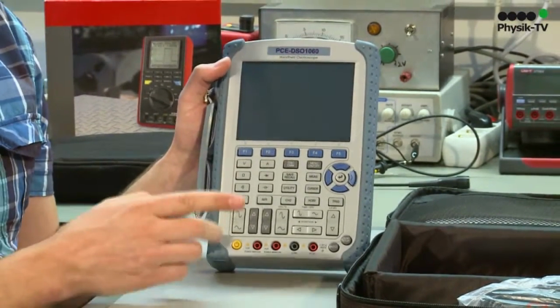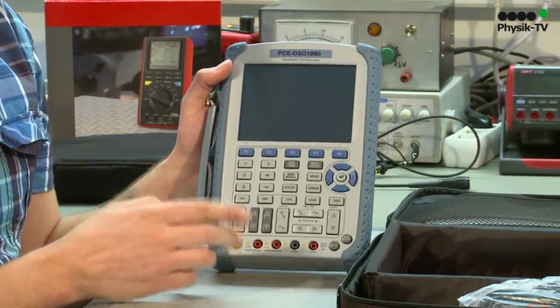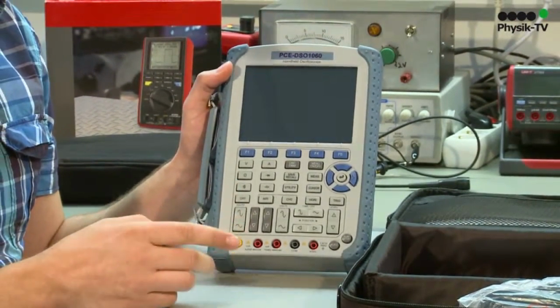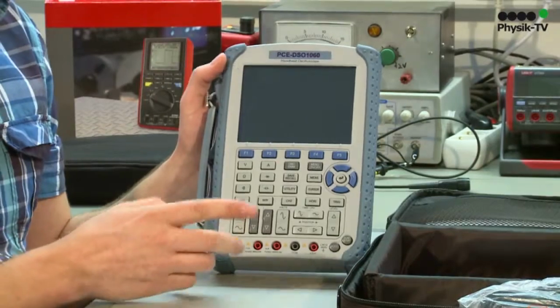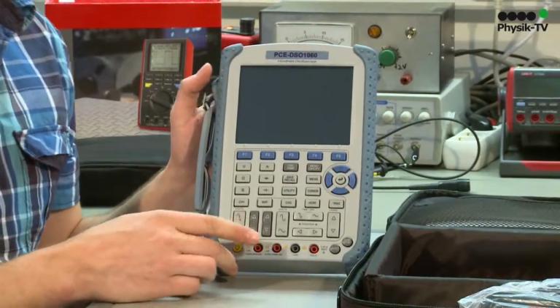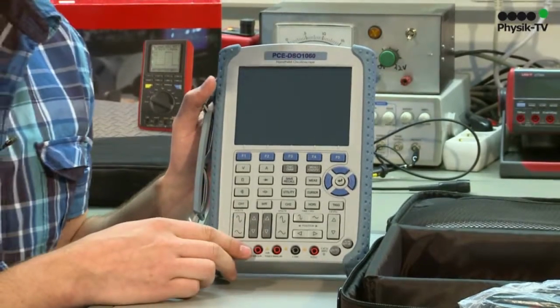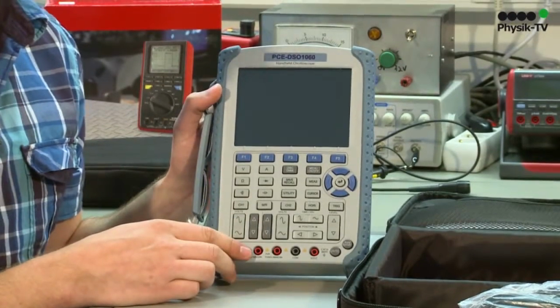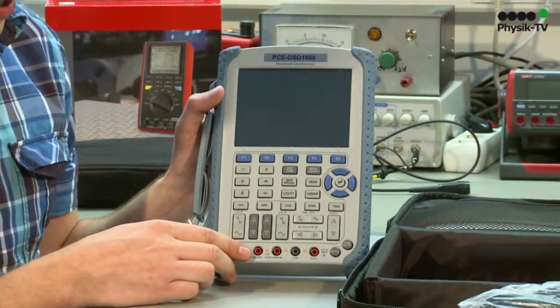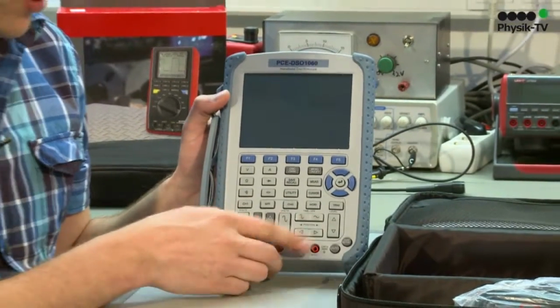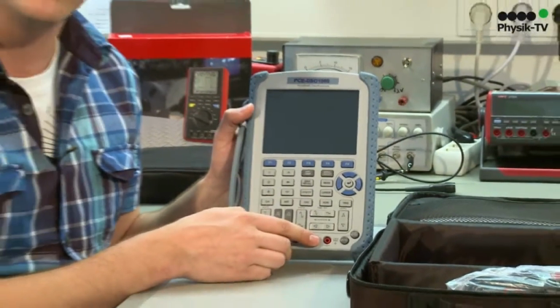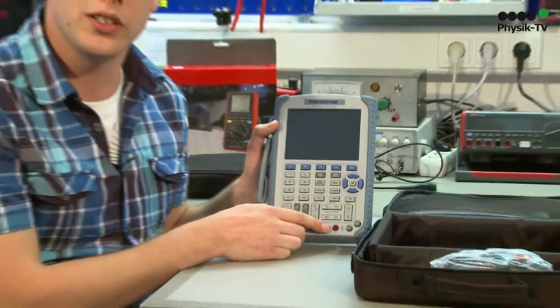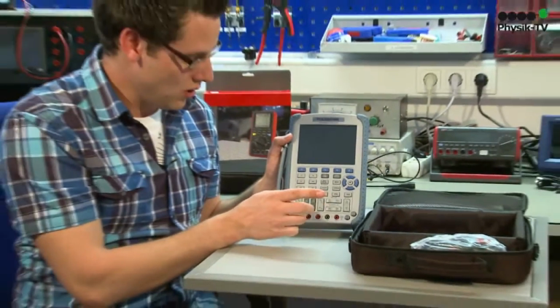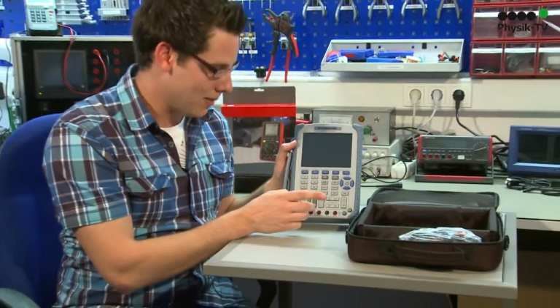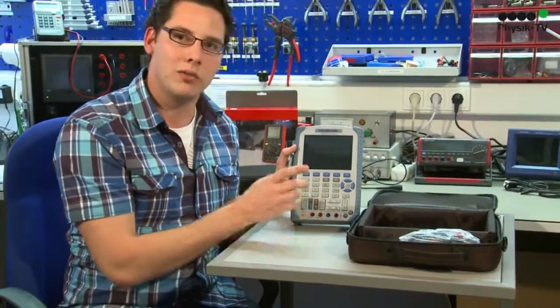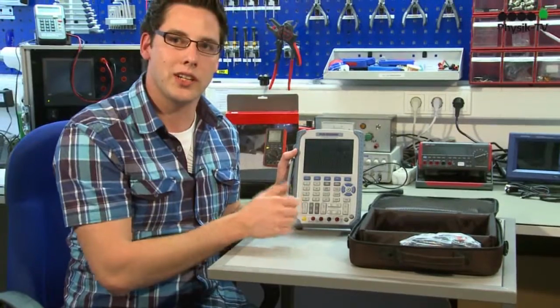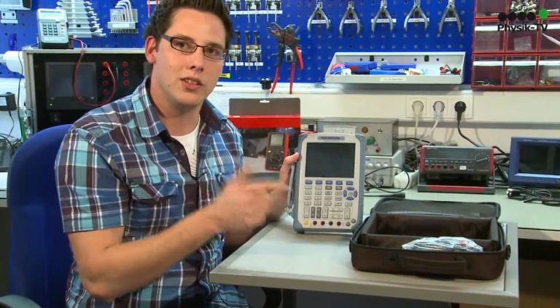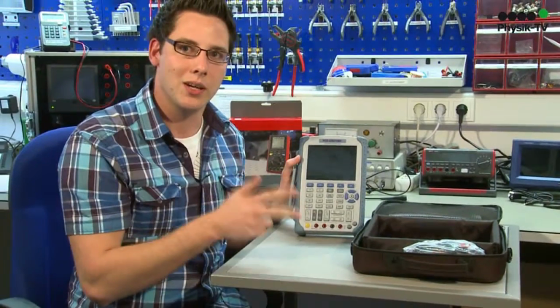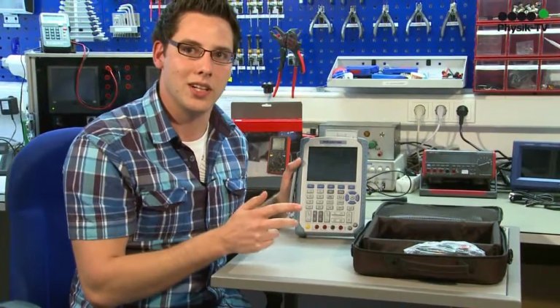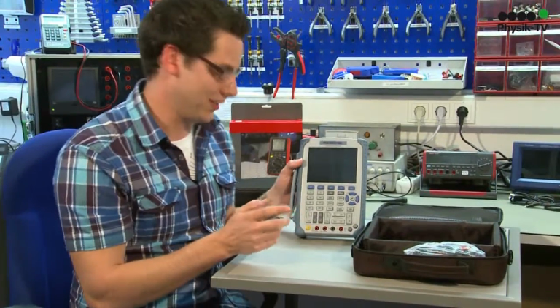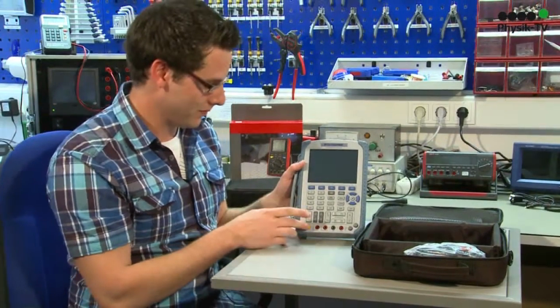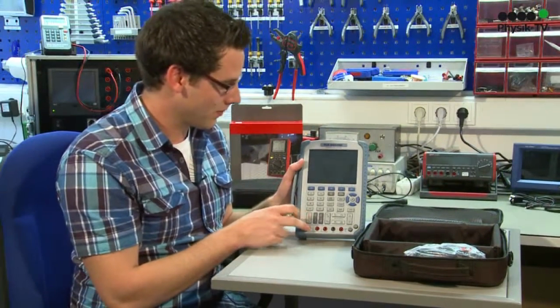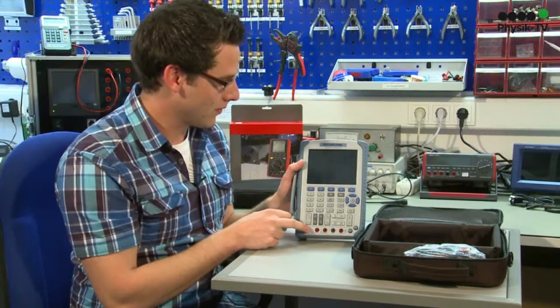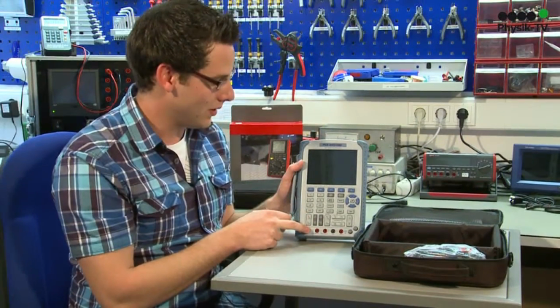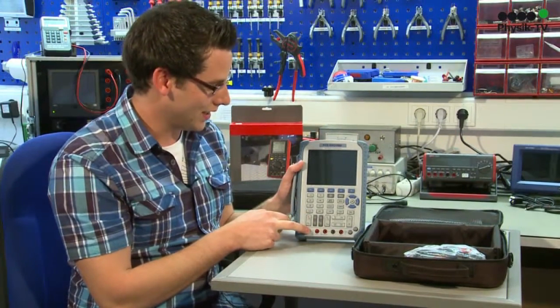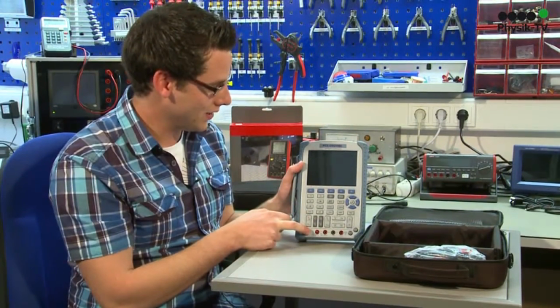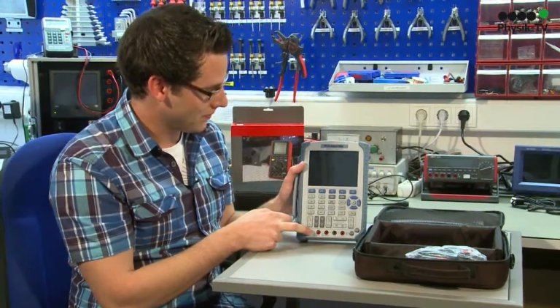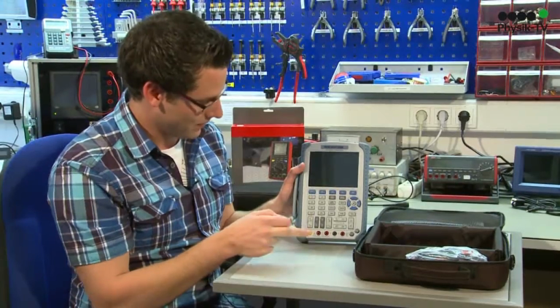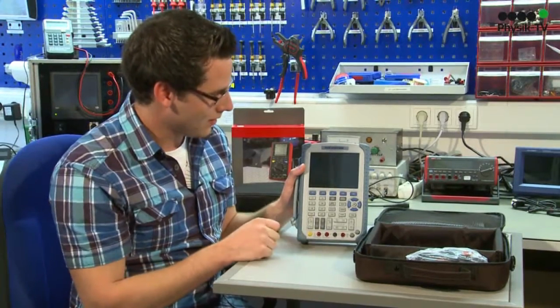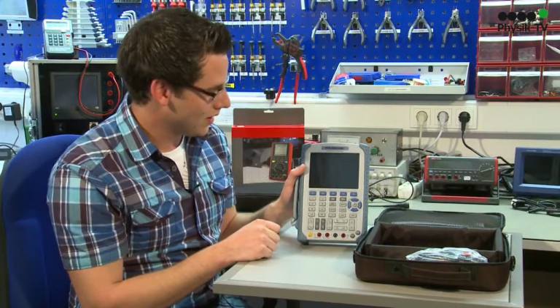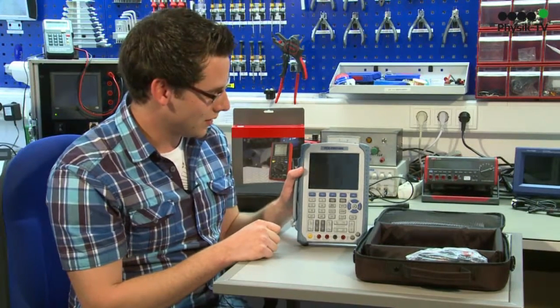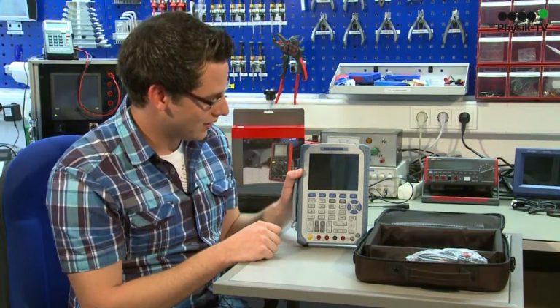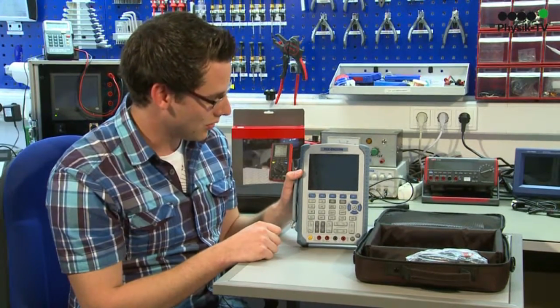The DSO-1060 oscilloscope also has multimedia functions, for example for electricity up to 10A, voltage up to 400V, or for example to measure resistance, diodes, or capacitance.